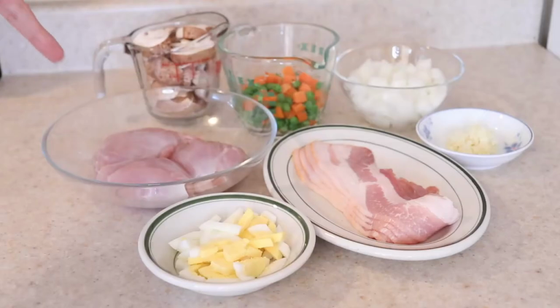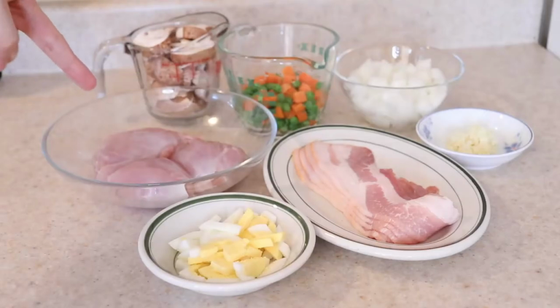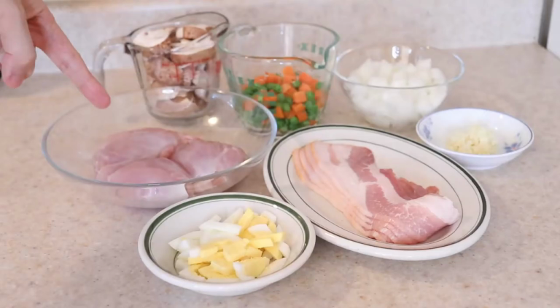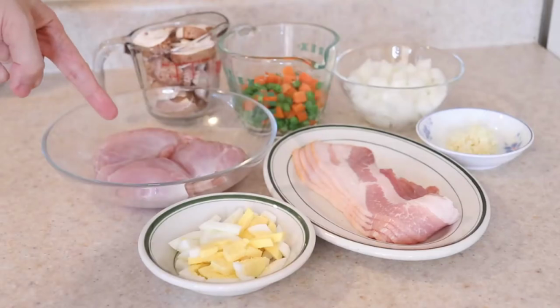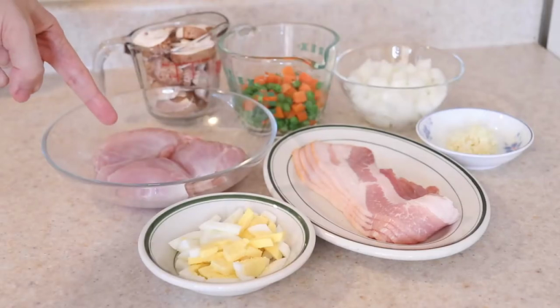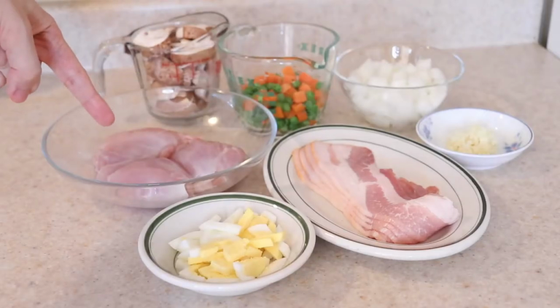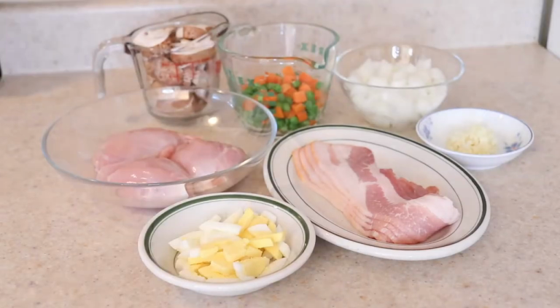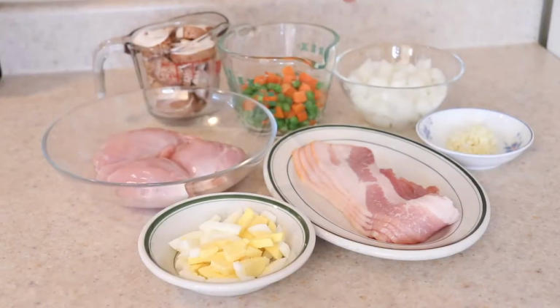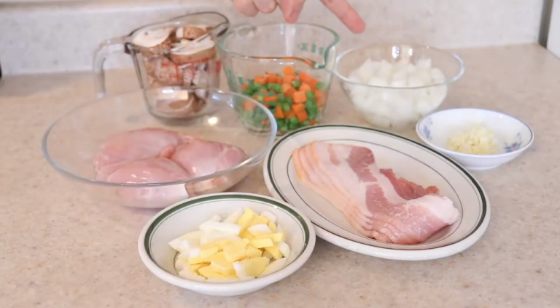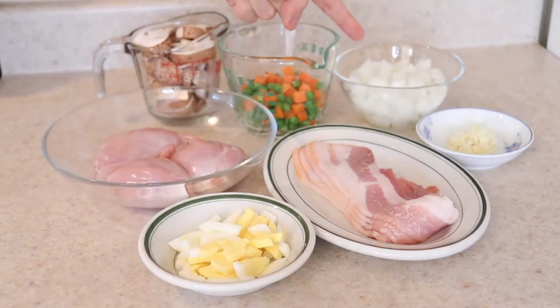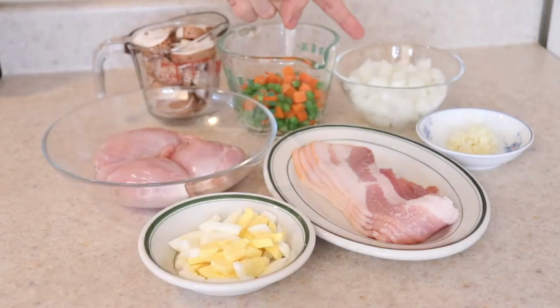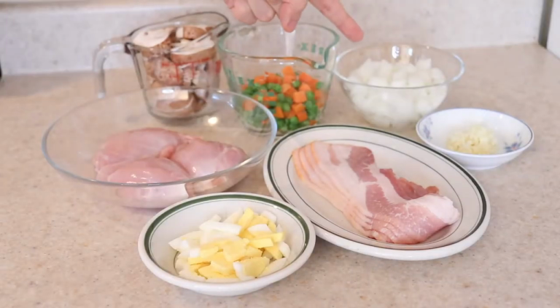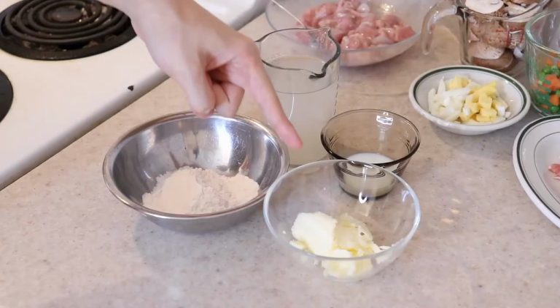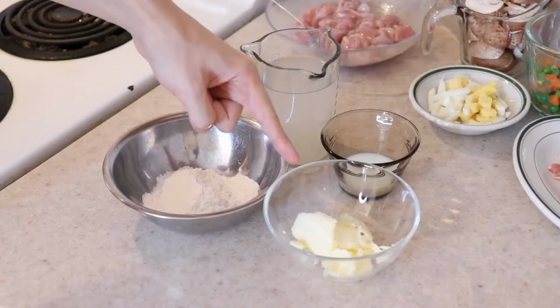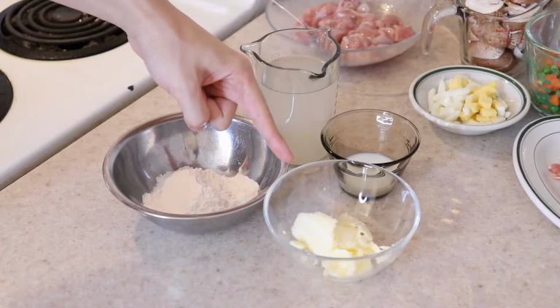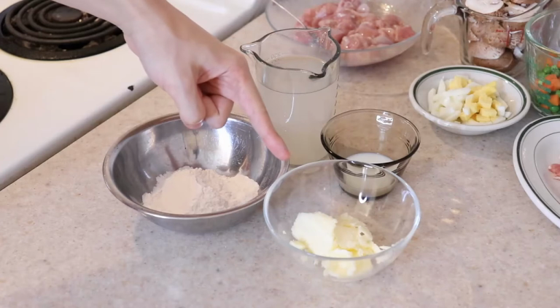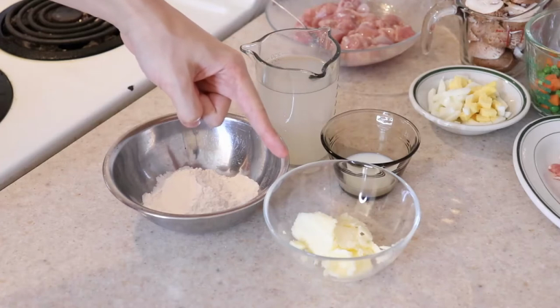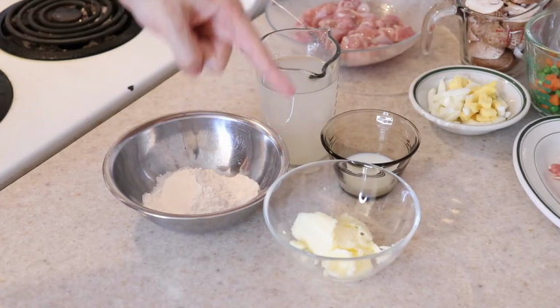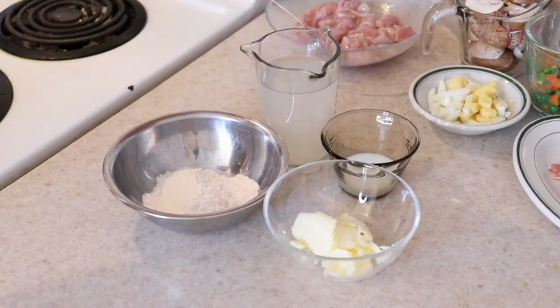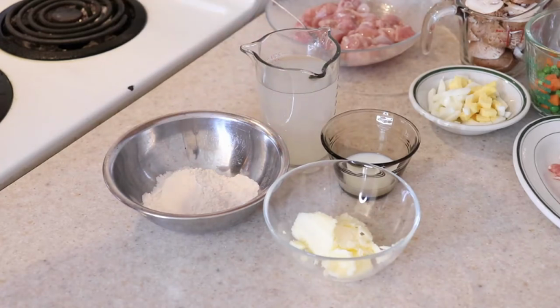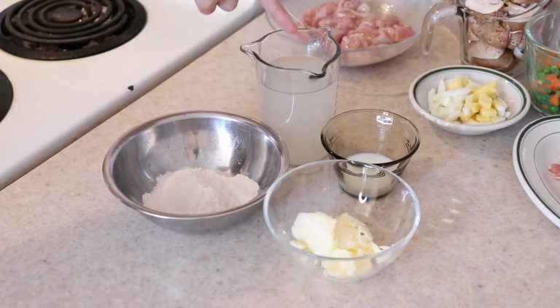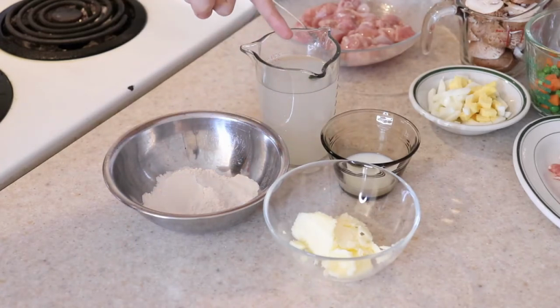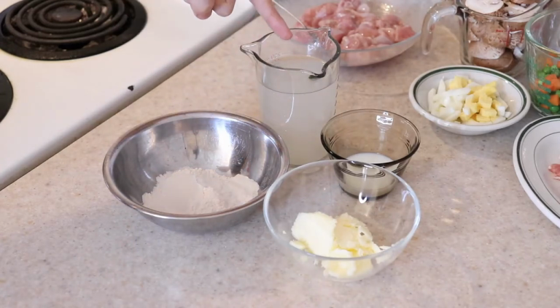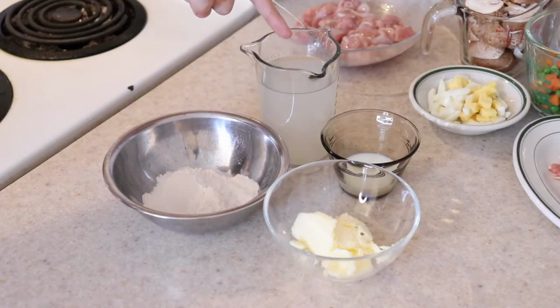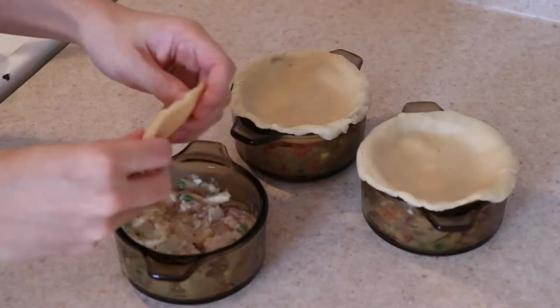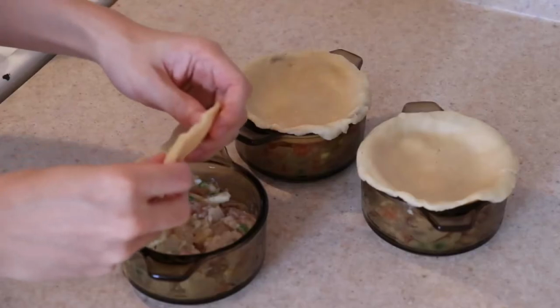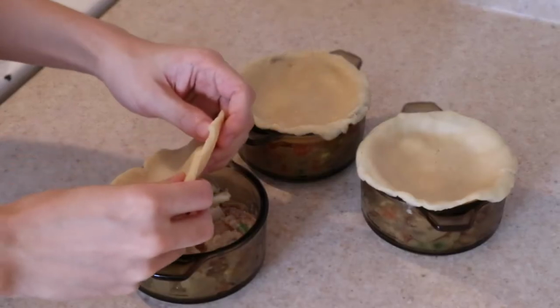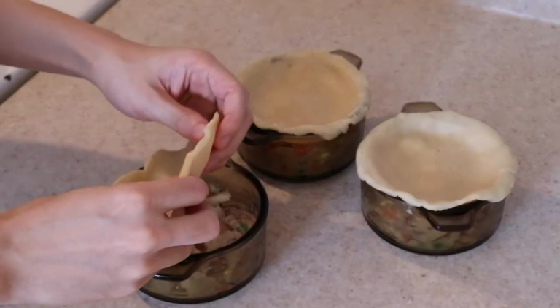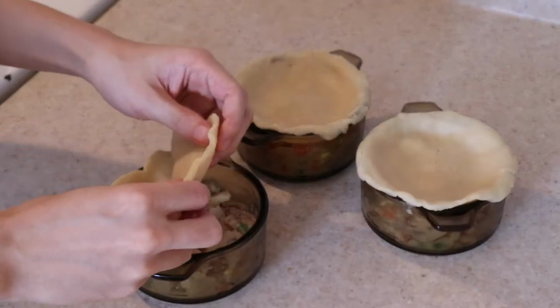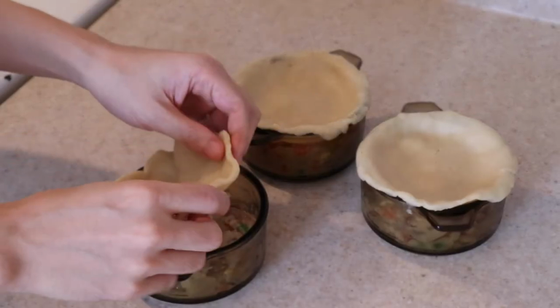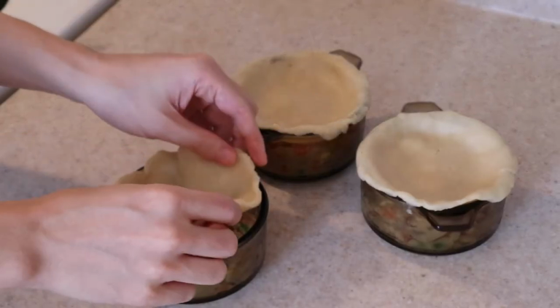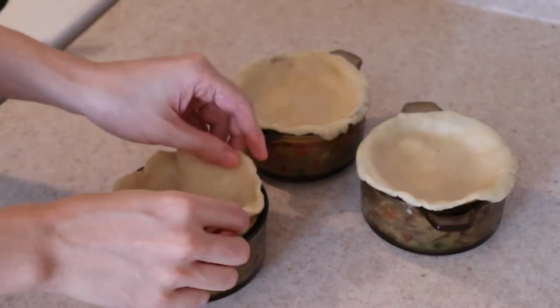You'll need some chicken and other proteins, vegetables of choice, some pantry staples, chicken stock, and some pie crust to make this.